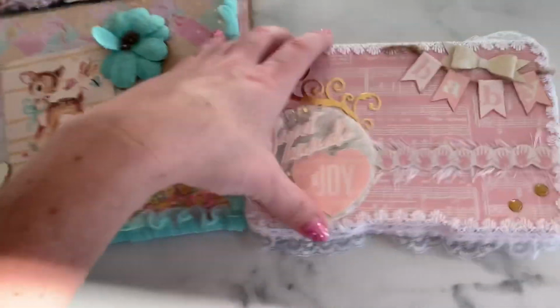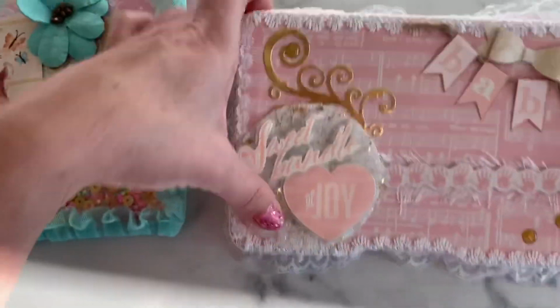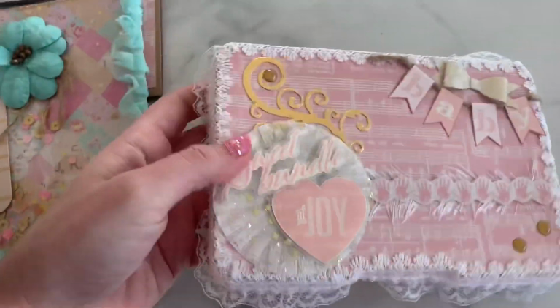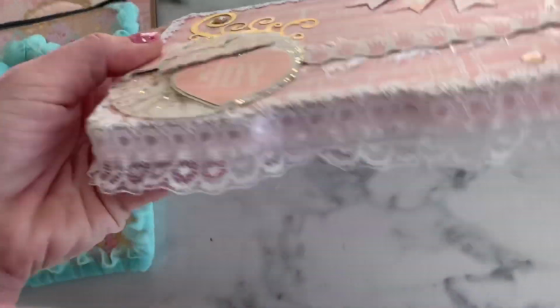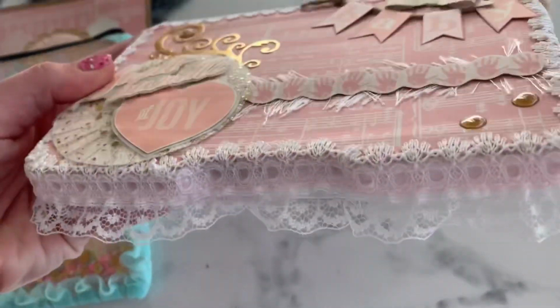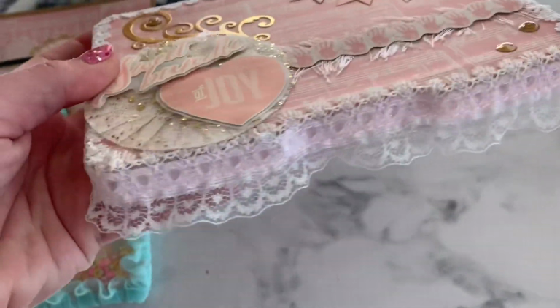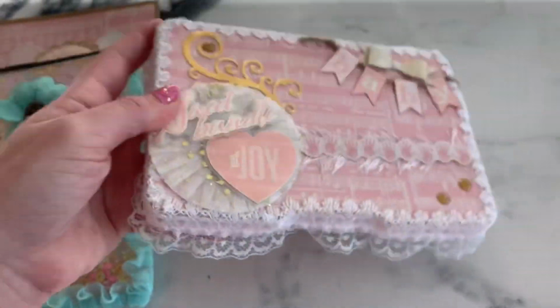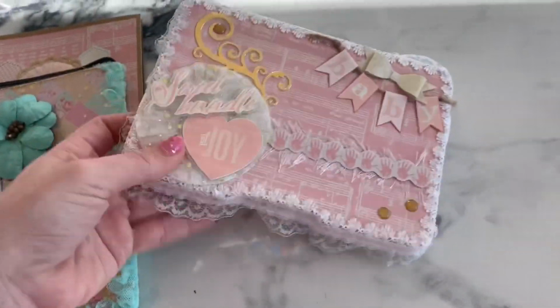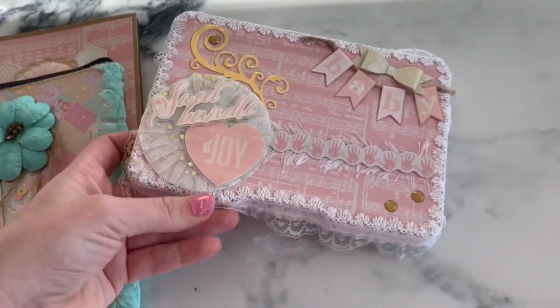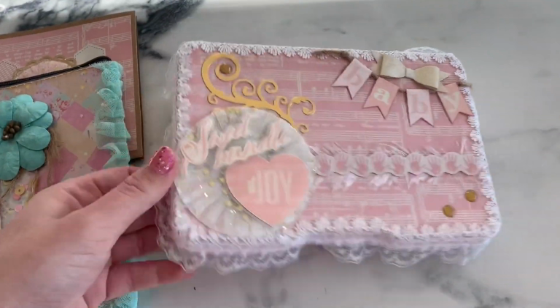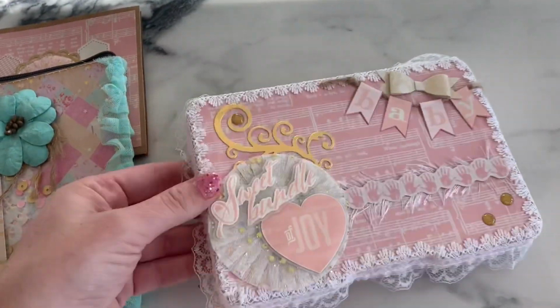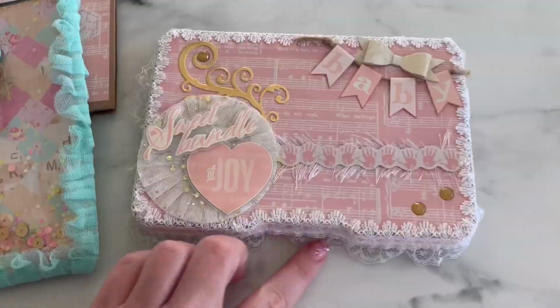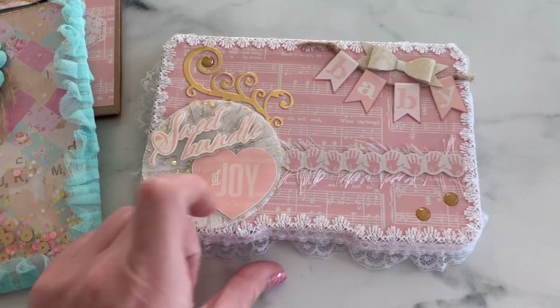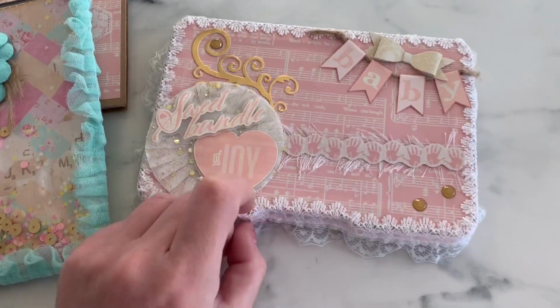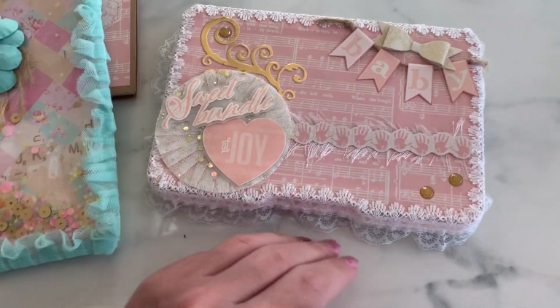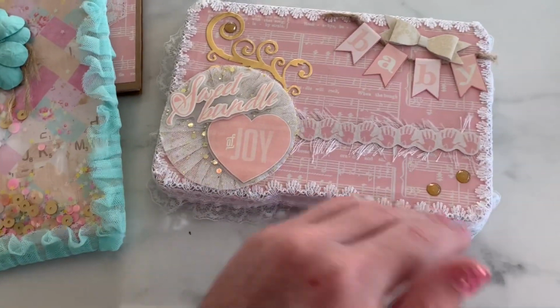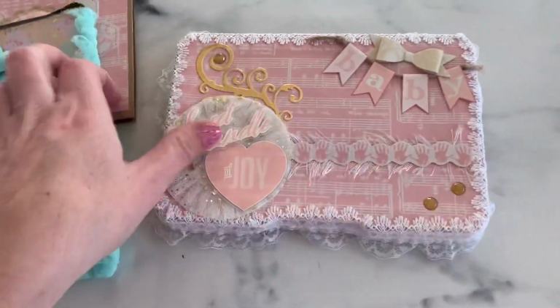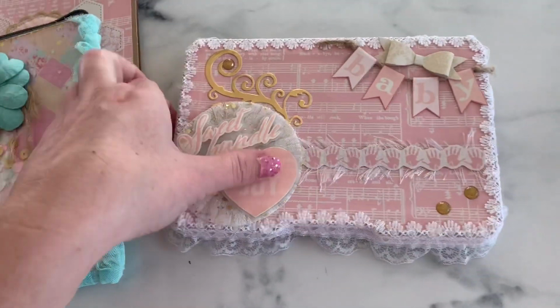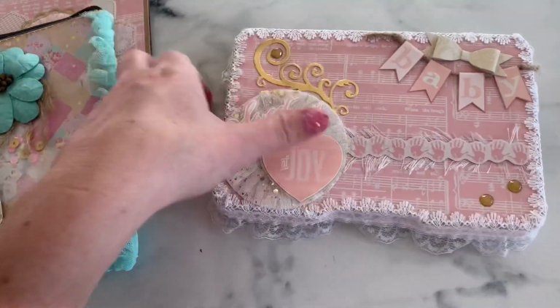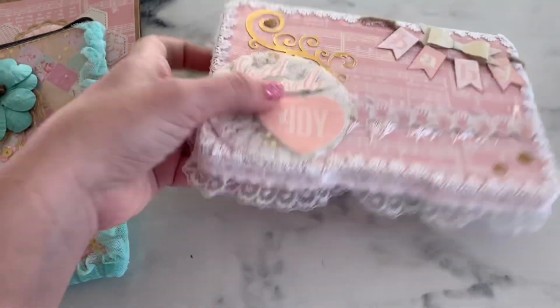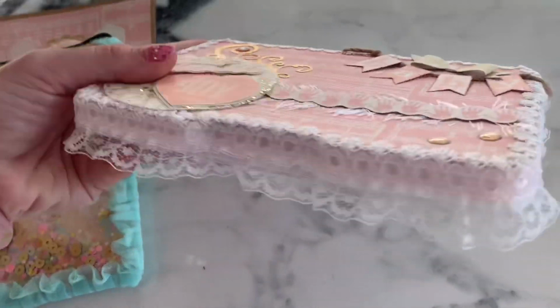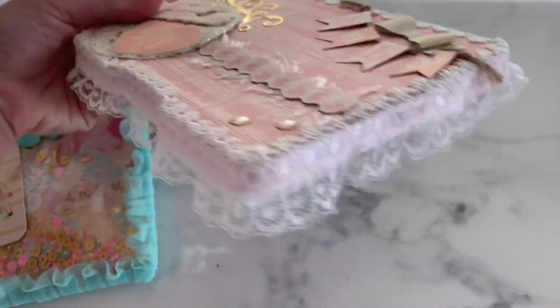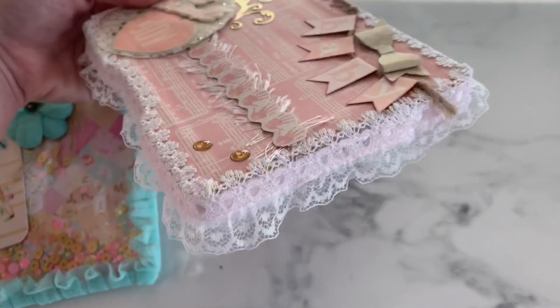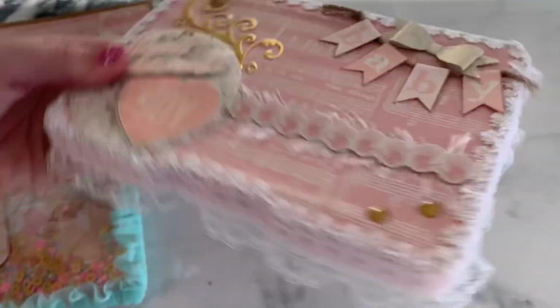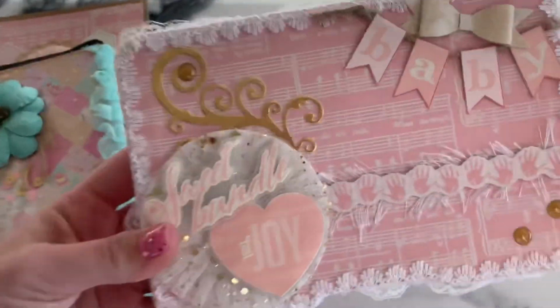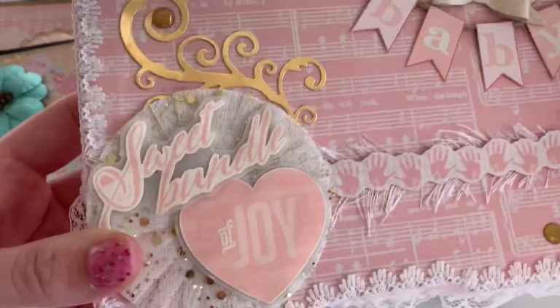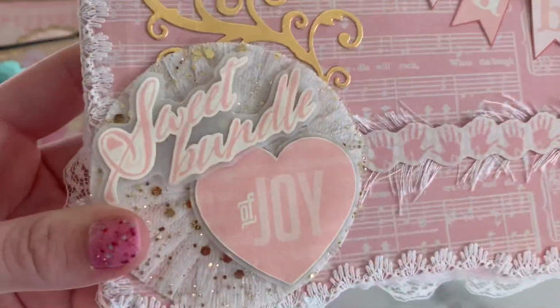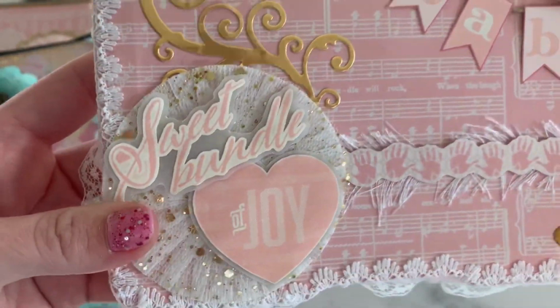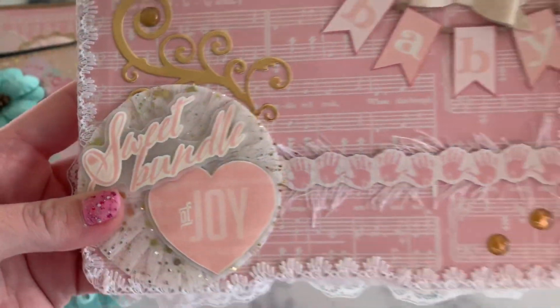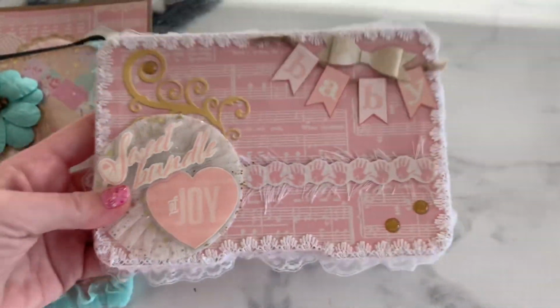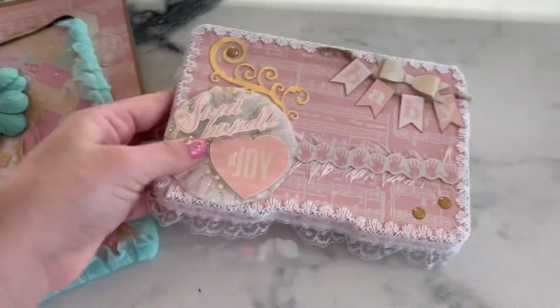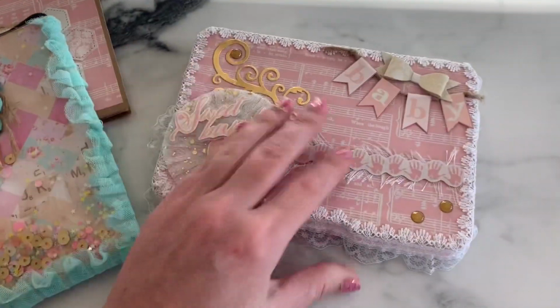Look how cute. So here's the embellishment box. See the lace all the way around the edge — it totally looks like sheets on like a crib, you know, the skirt that hangs down all fancy from the crib. Look how cute that is. Look how dainty and pink. Sweet little bundle of joy.